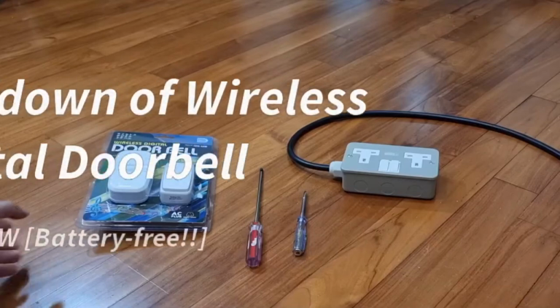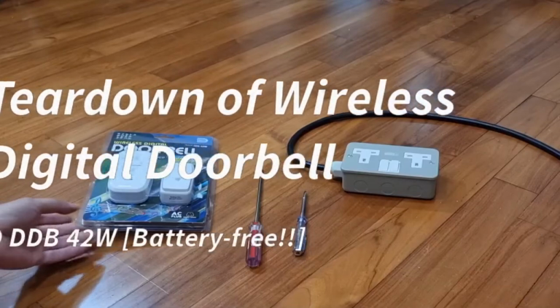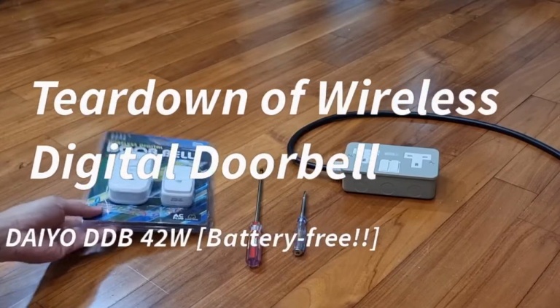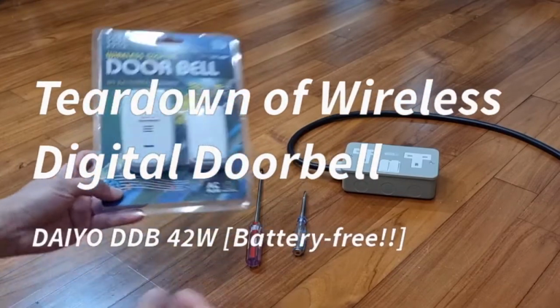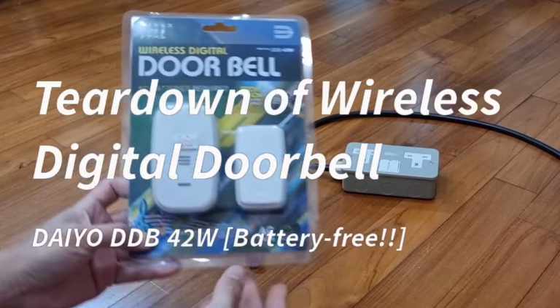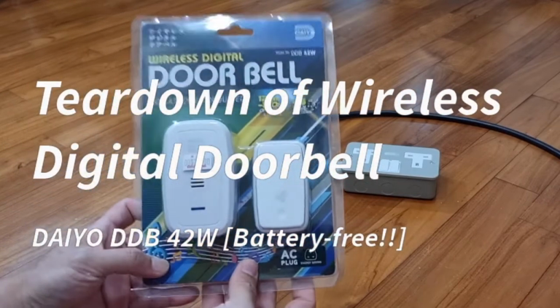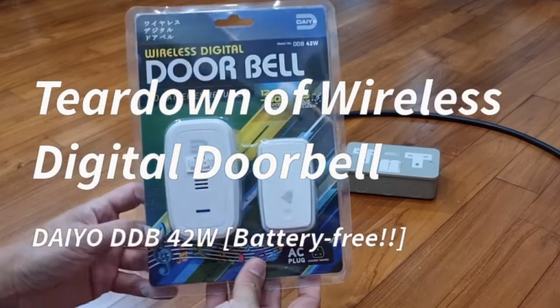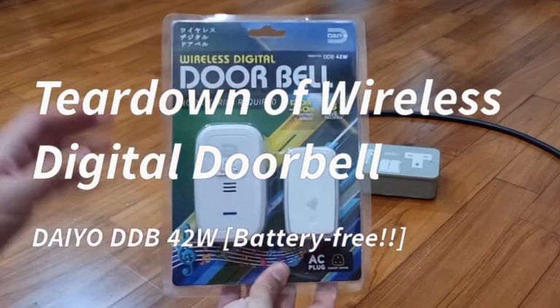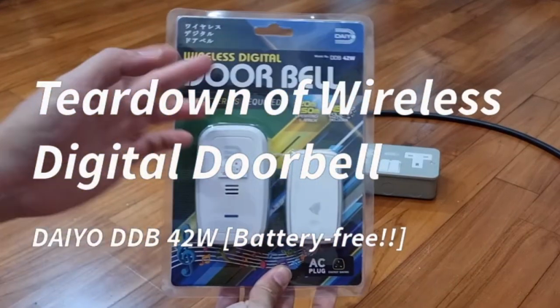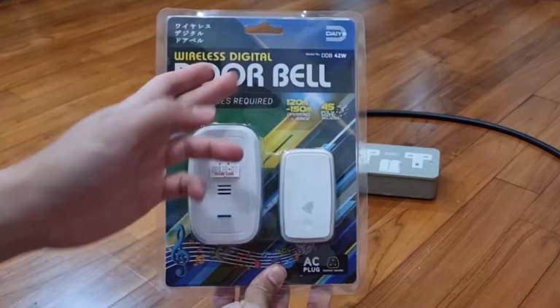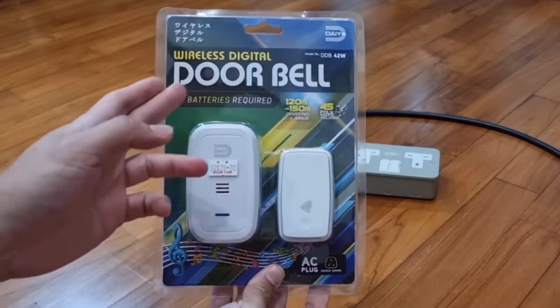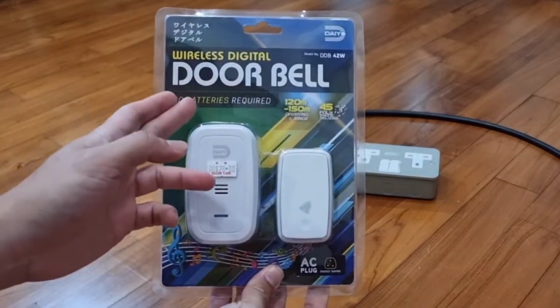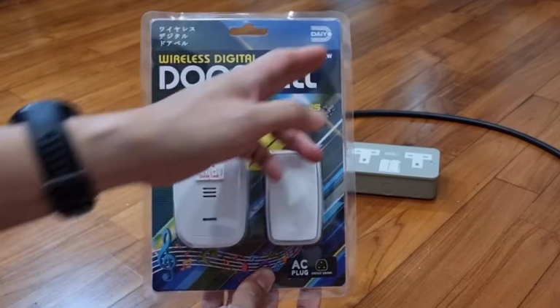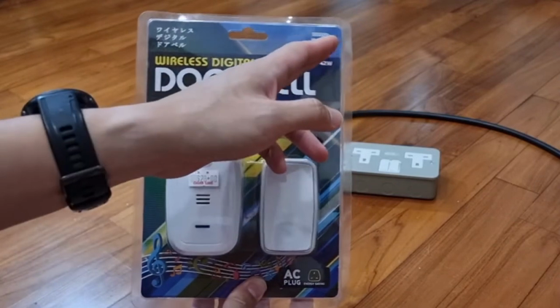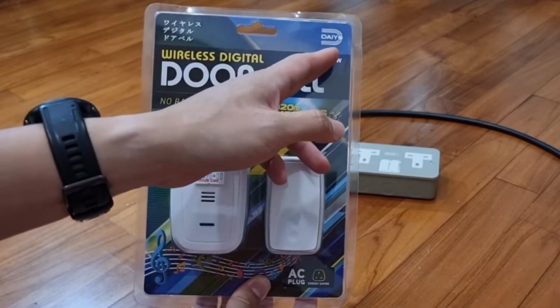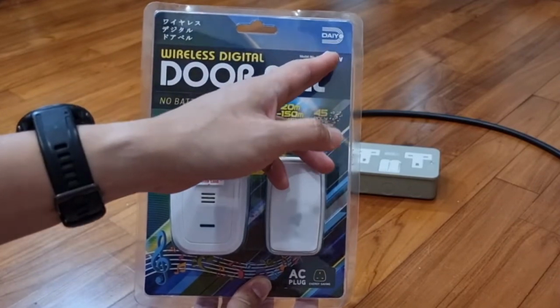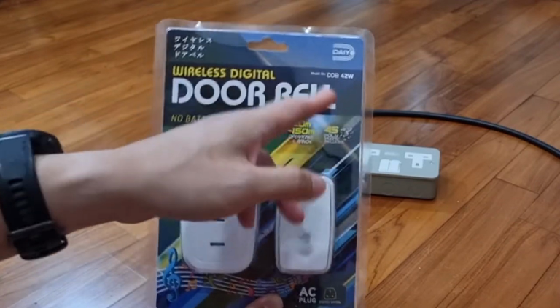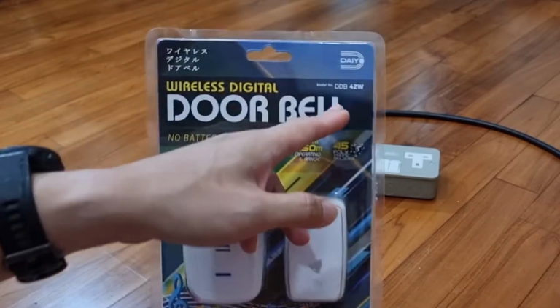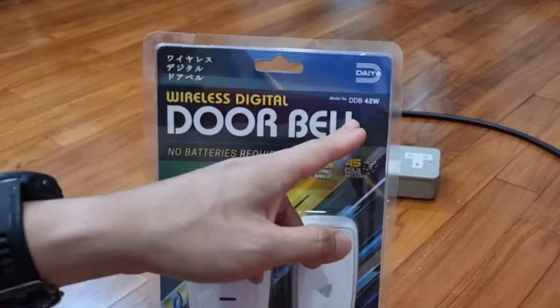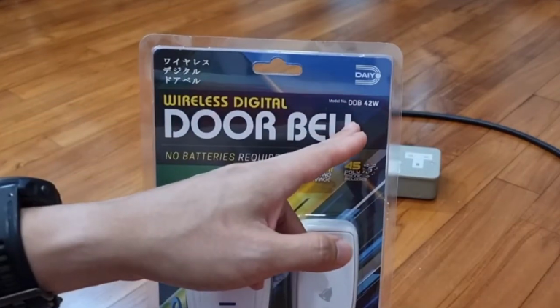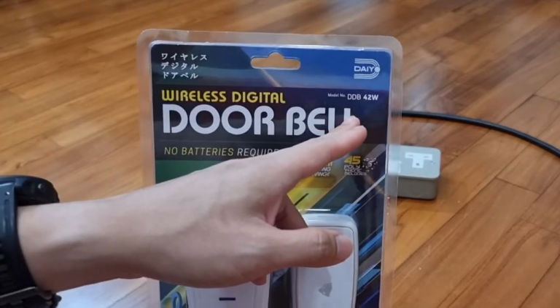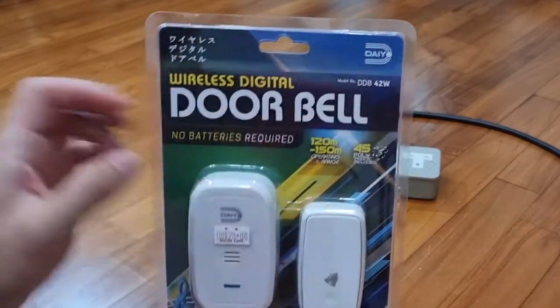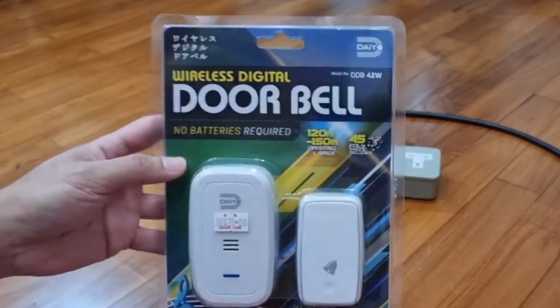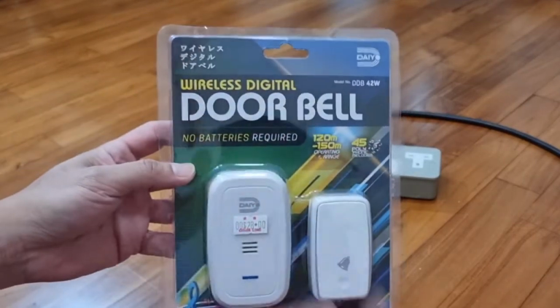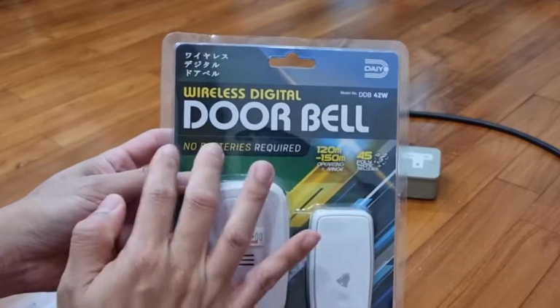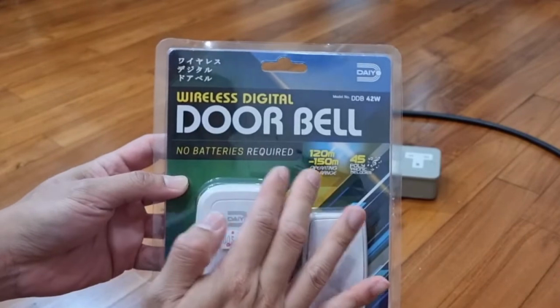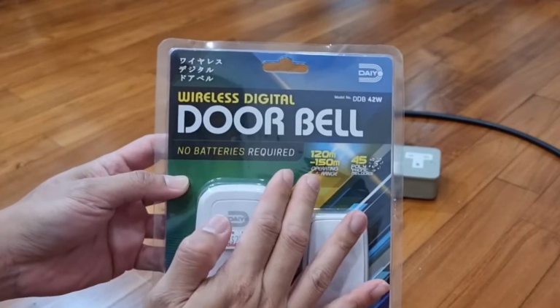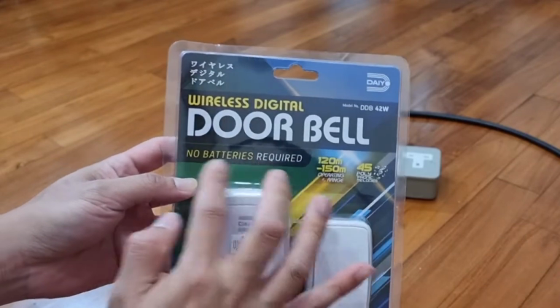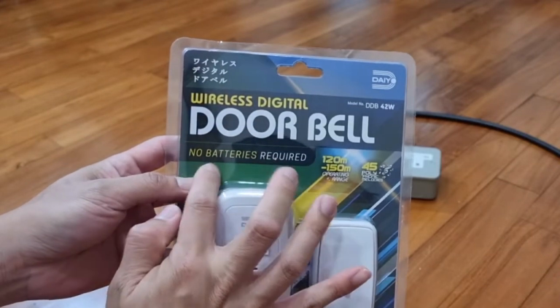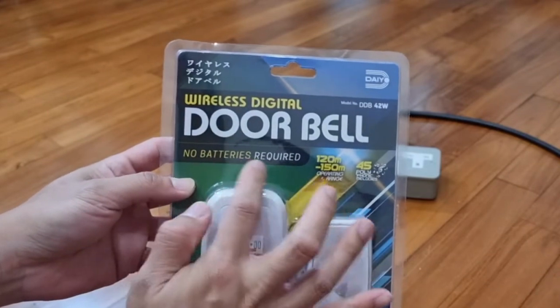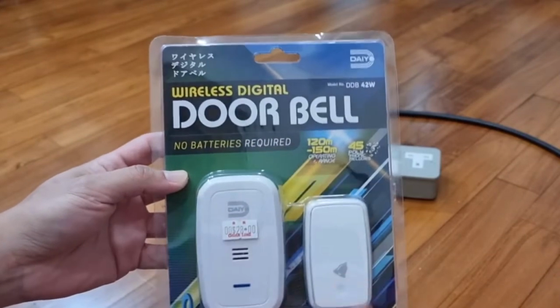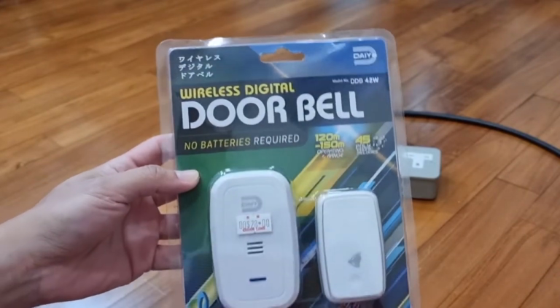Hey guys, Mixed Staff. Today we're going to do a teardown of this wireless digital doorbell by DIO, model number DDB-42W, which requires no batteries. It says here, no batteries required.